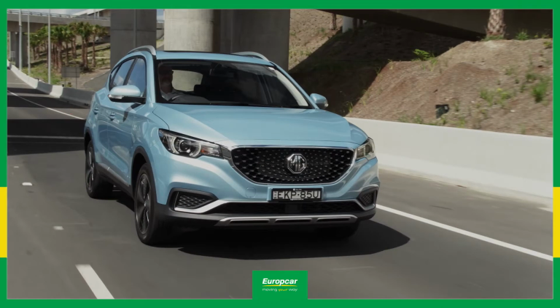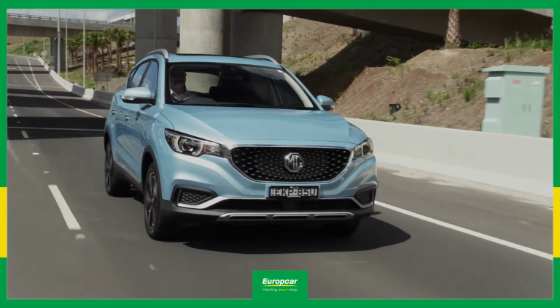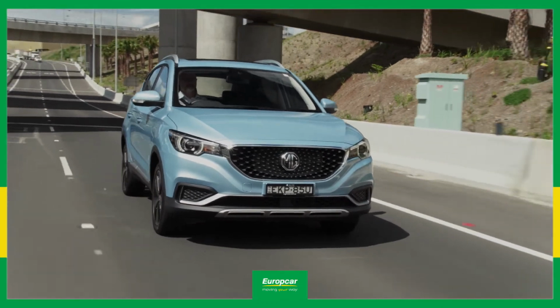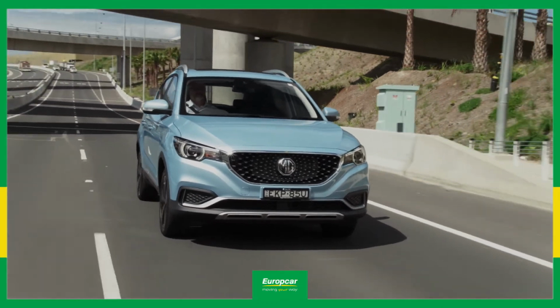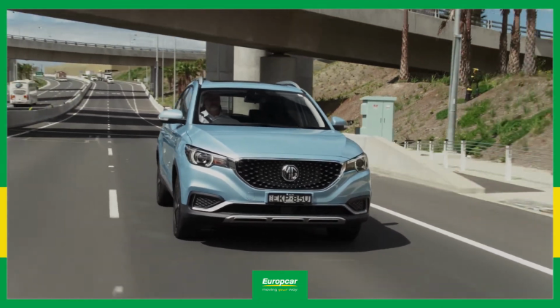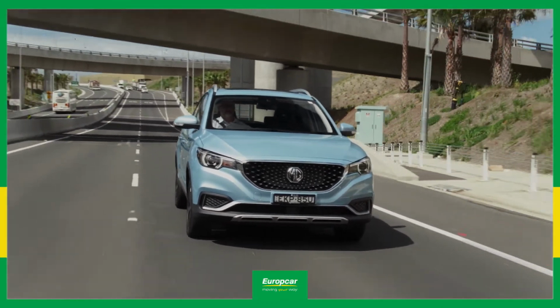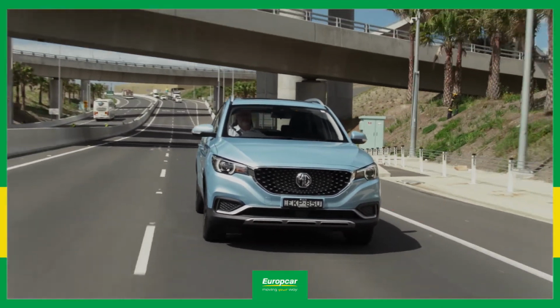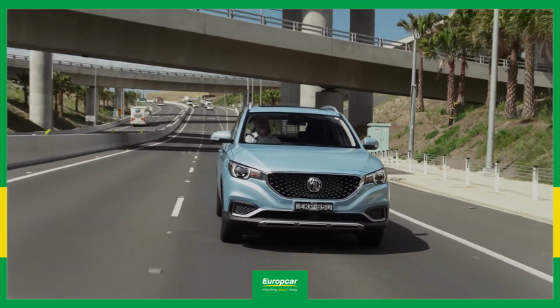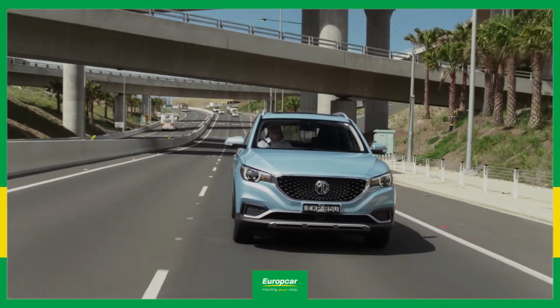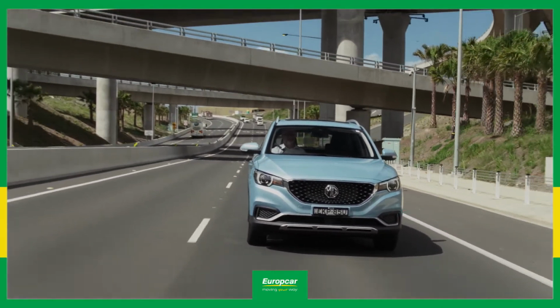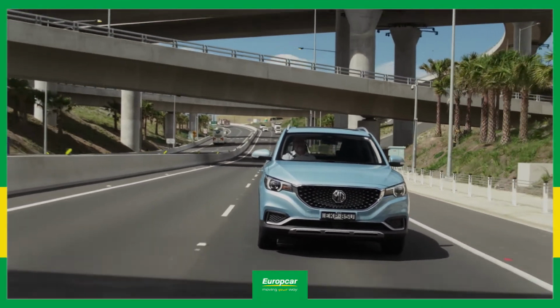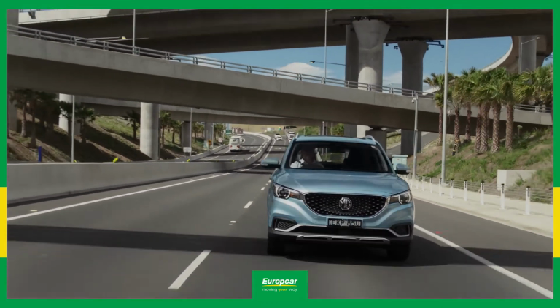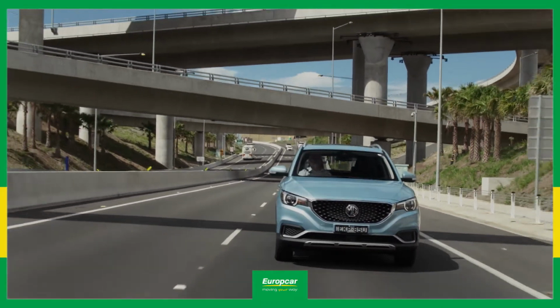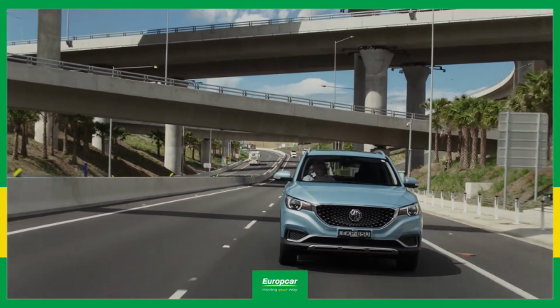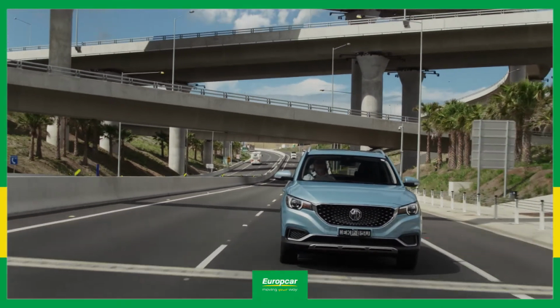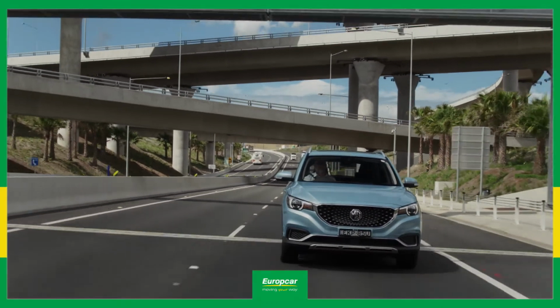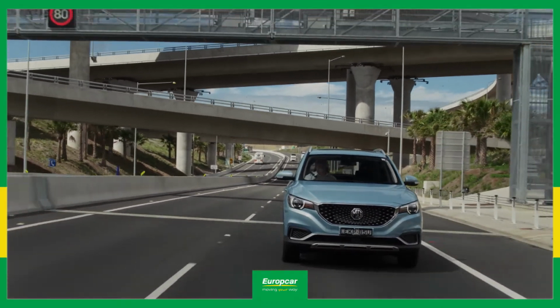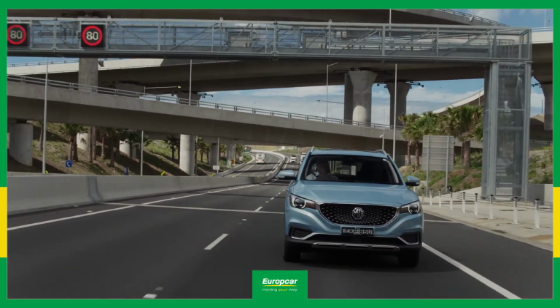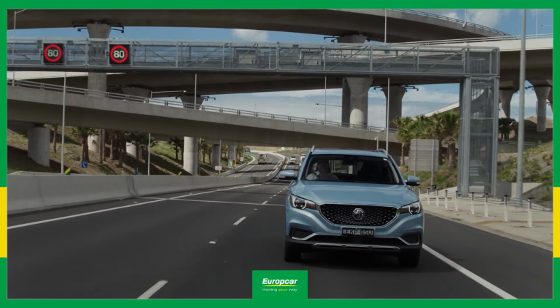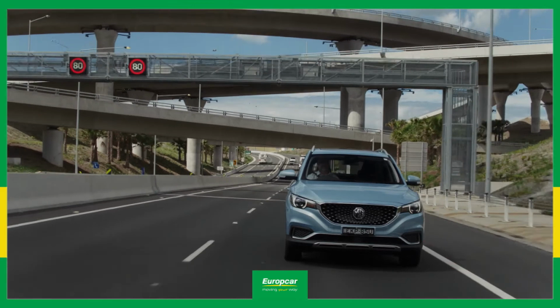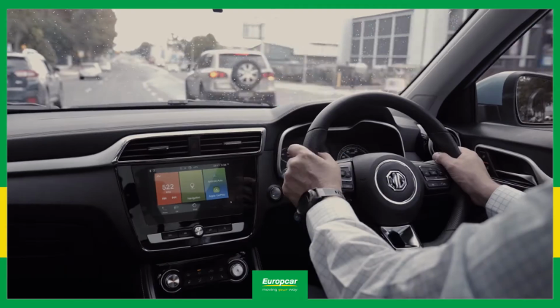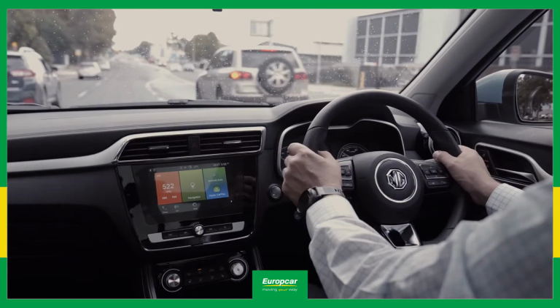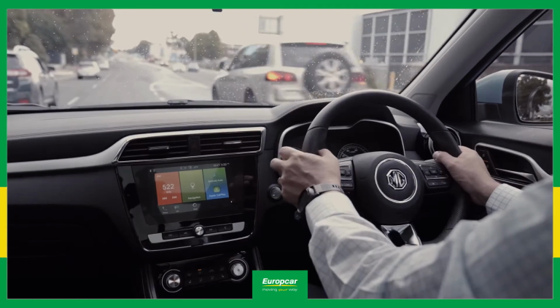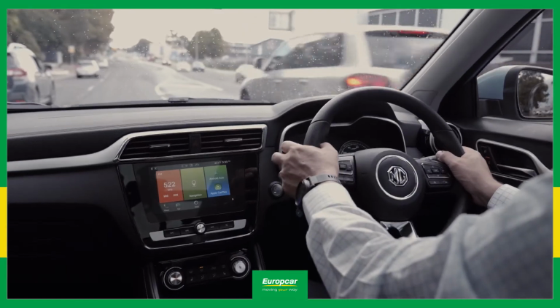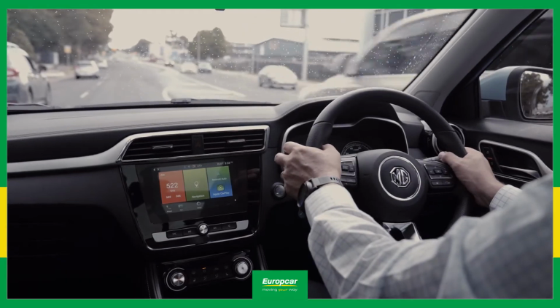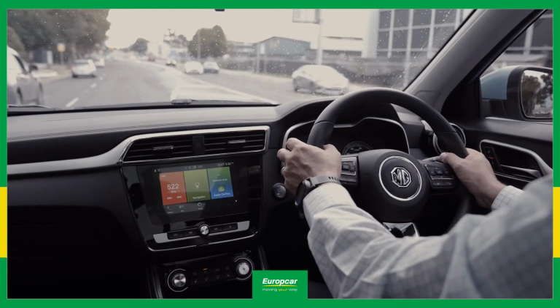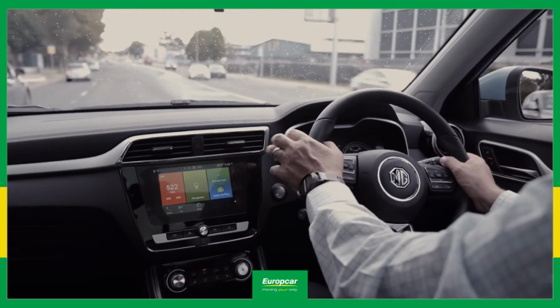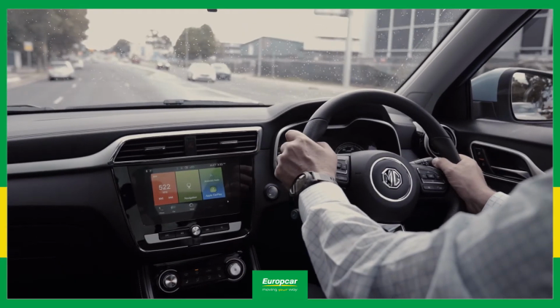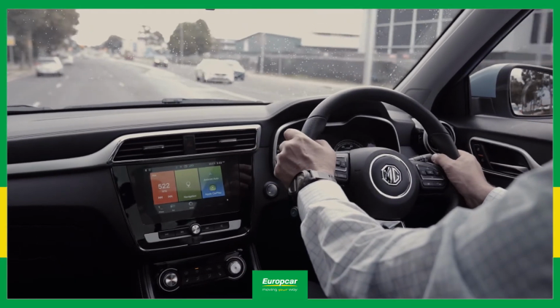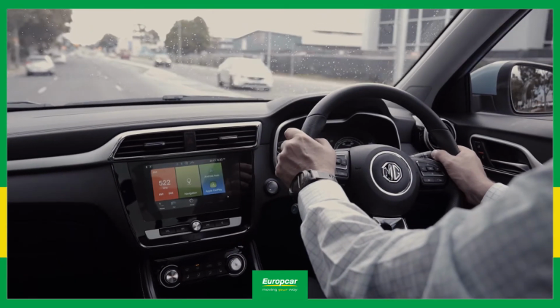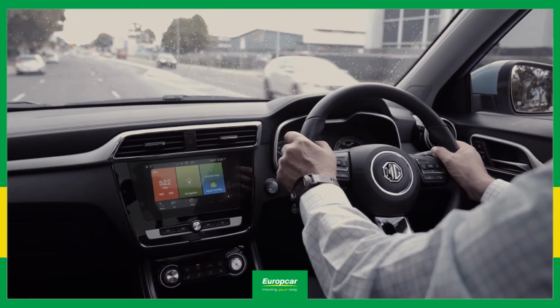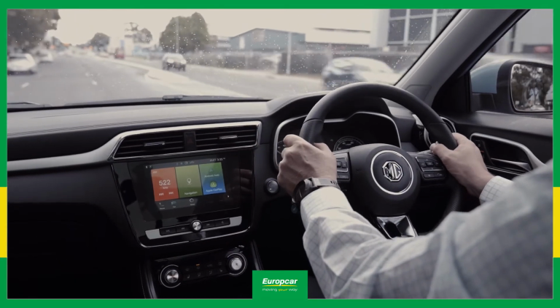How does it feel from behind the wheel? Well, you'll notice that the car slows more quickly than a regular car simply by lifting off the accelerator.